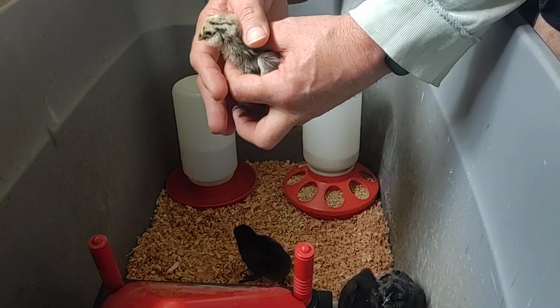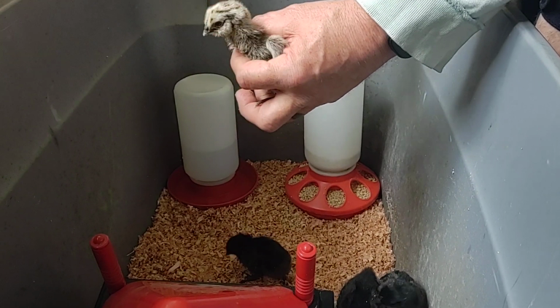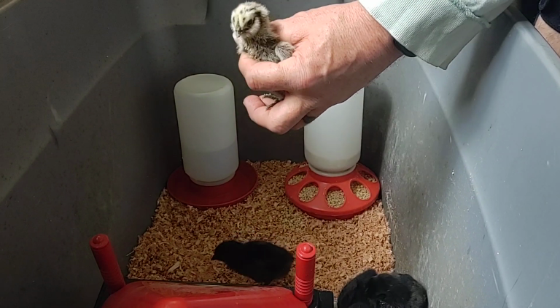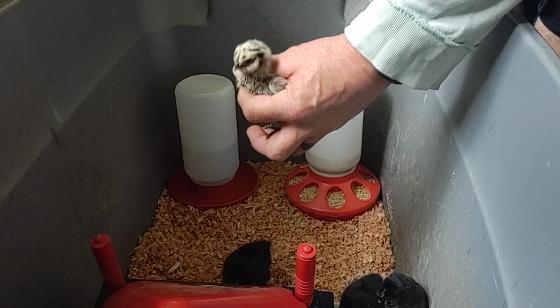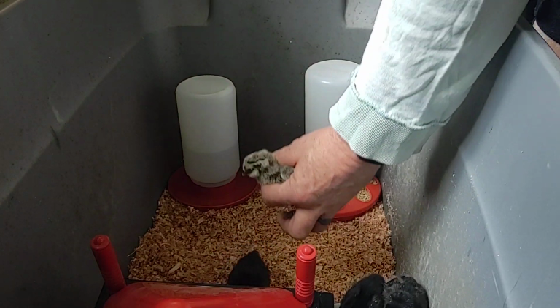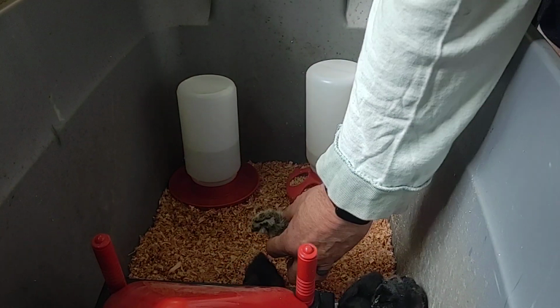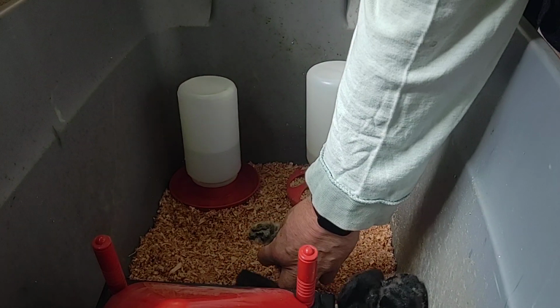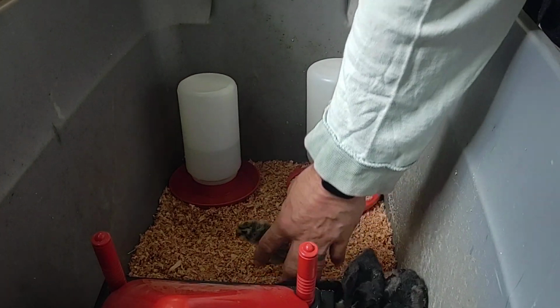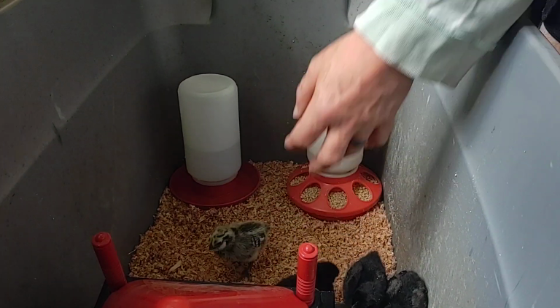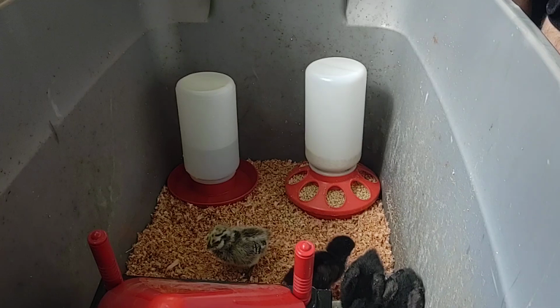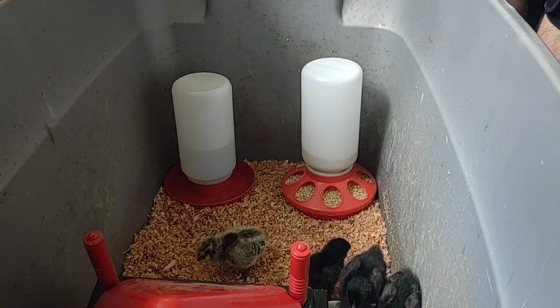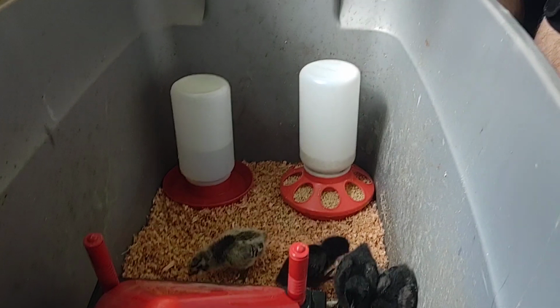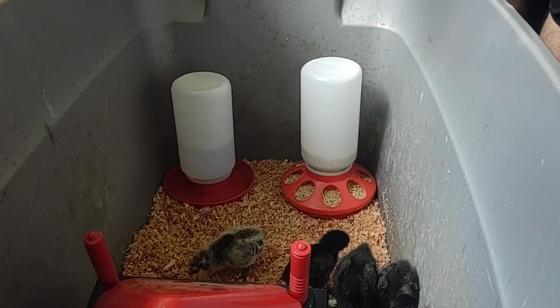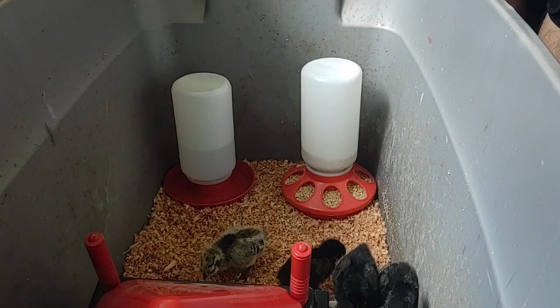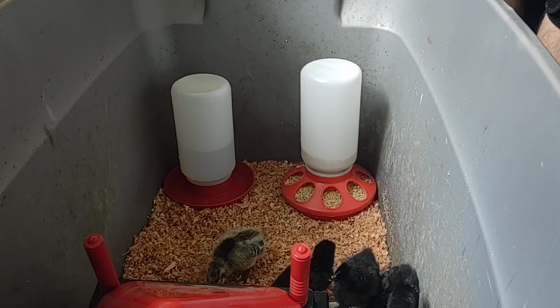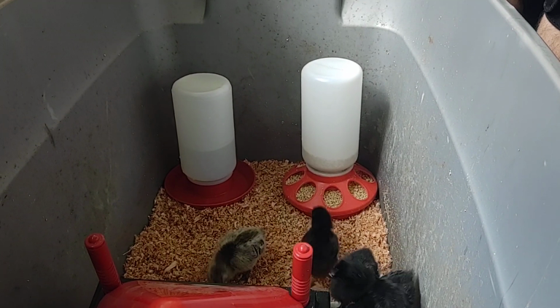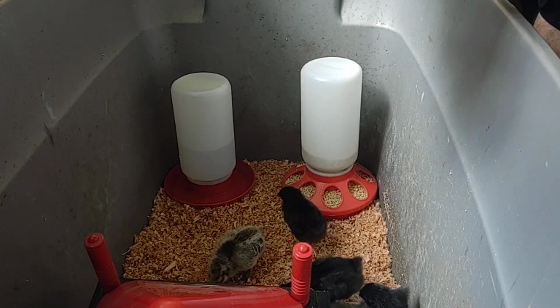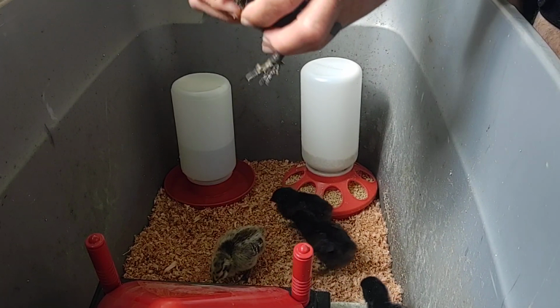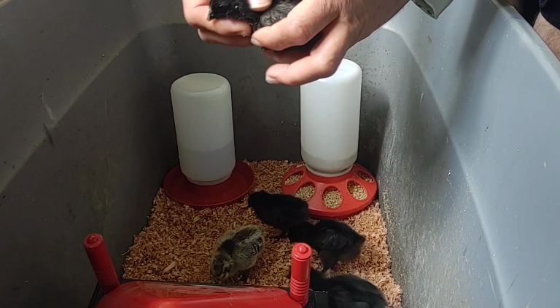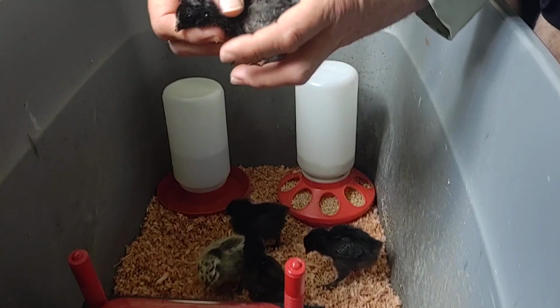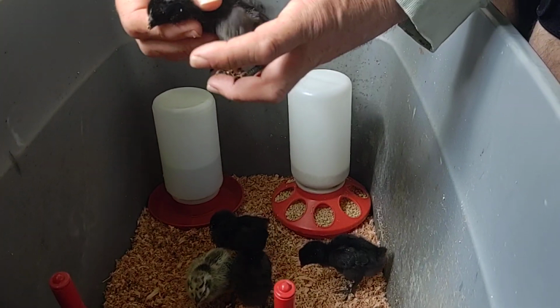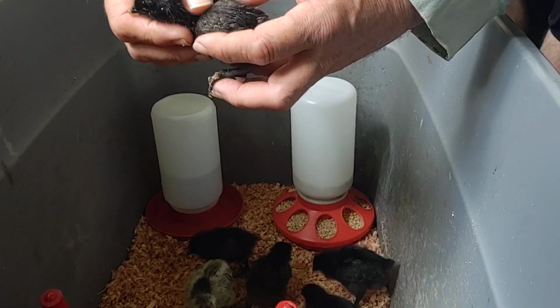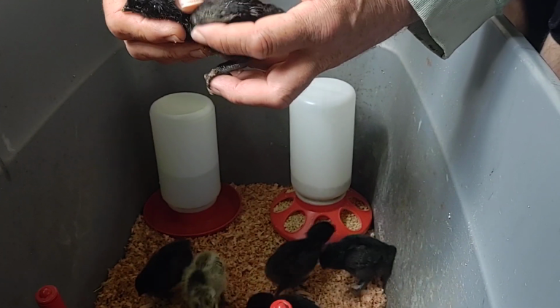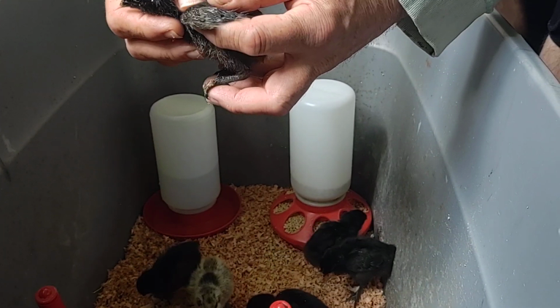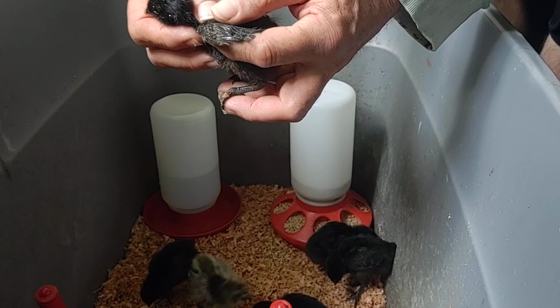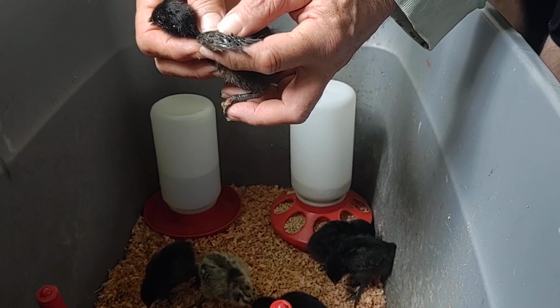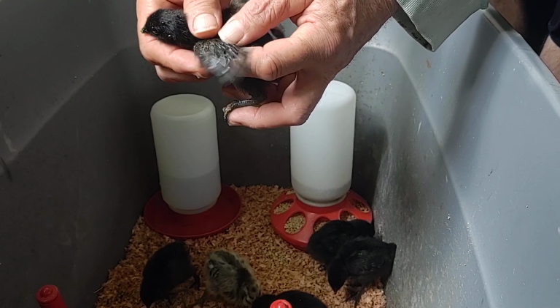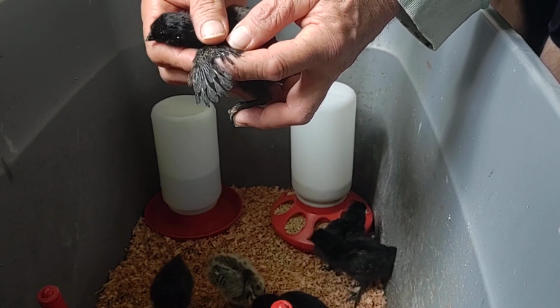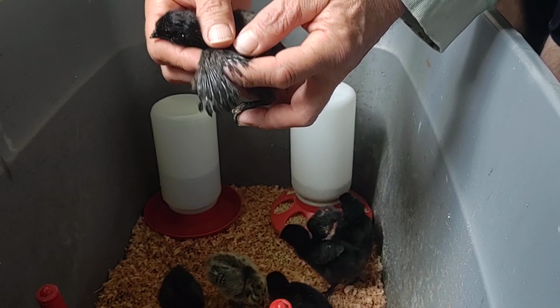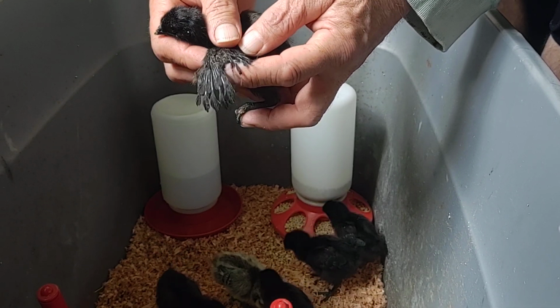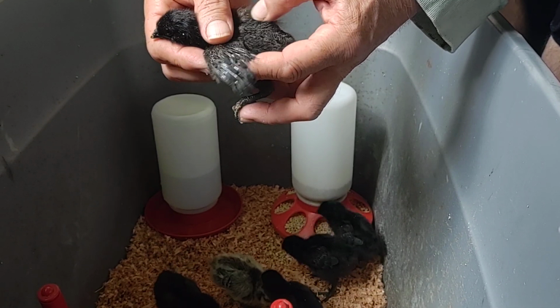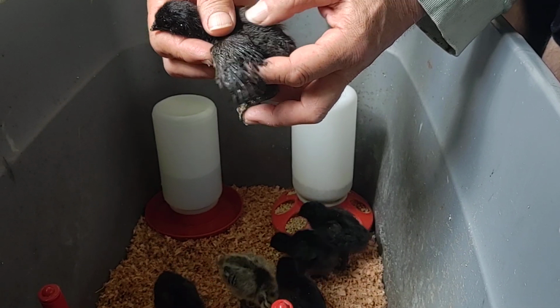But the boys have already gotten their second layer too — that's the difference at this age. And one last one, this is the youngest one I believe, and it also appears to have a double layer.